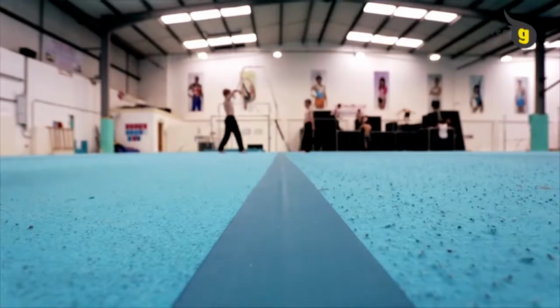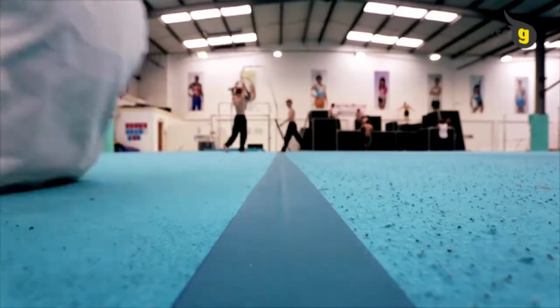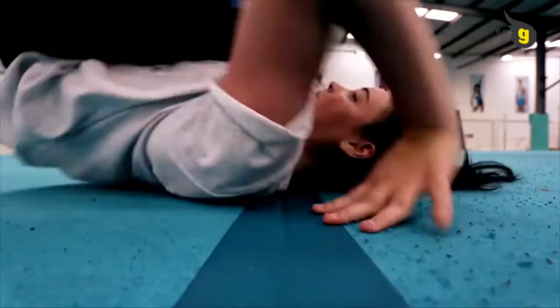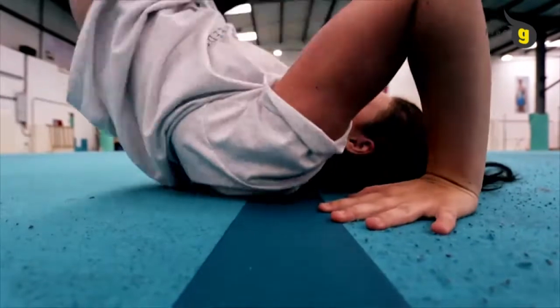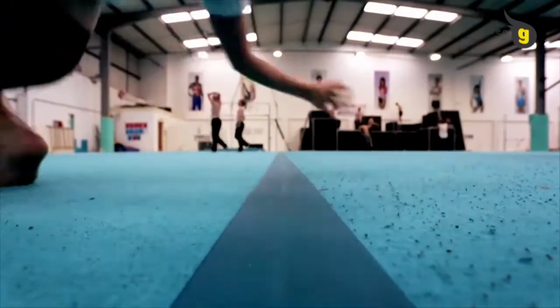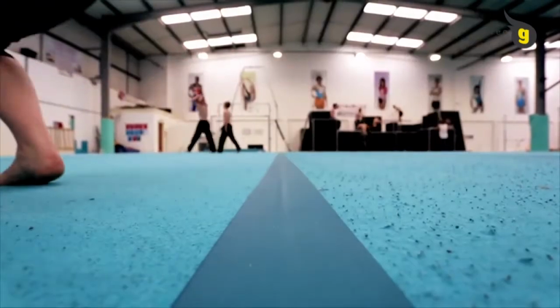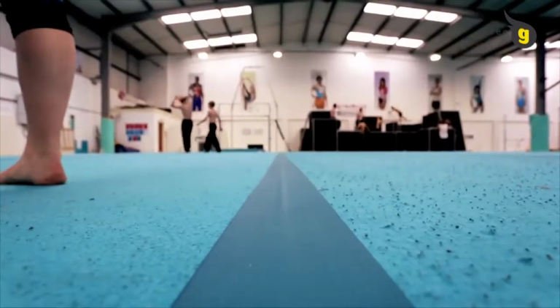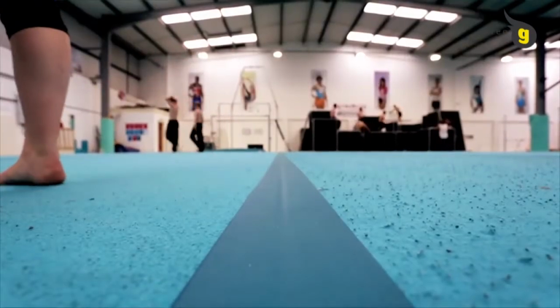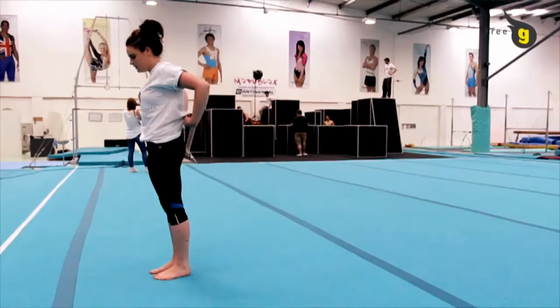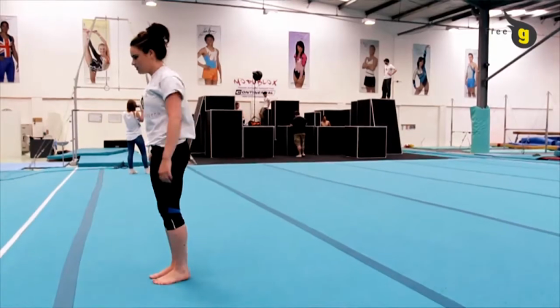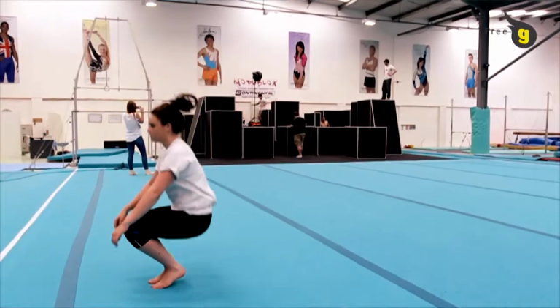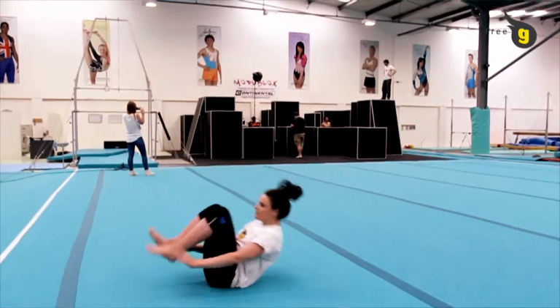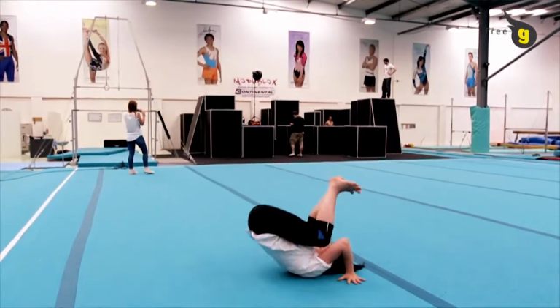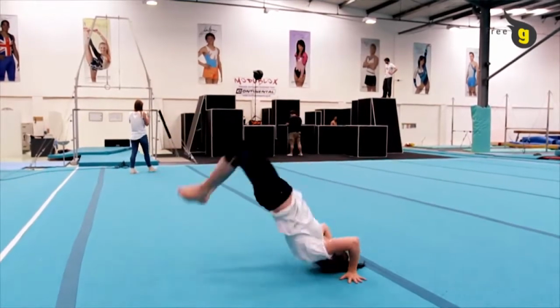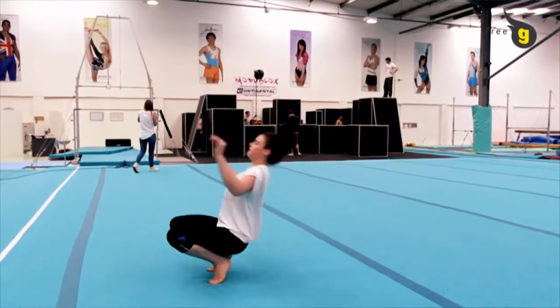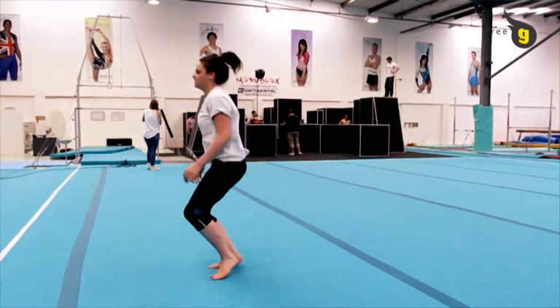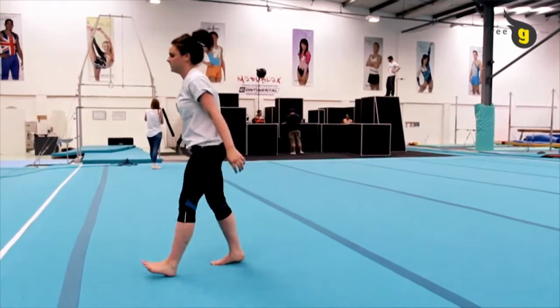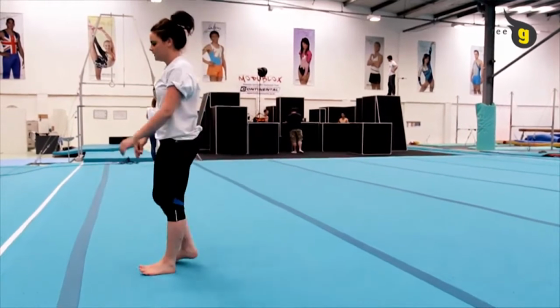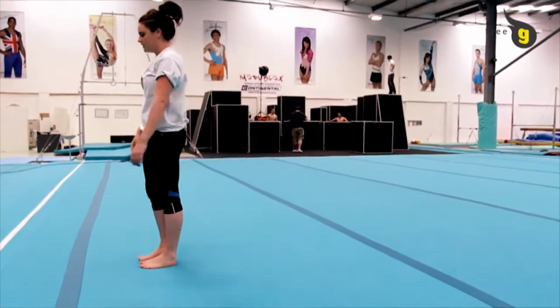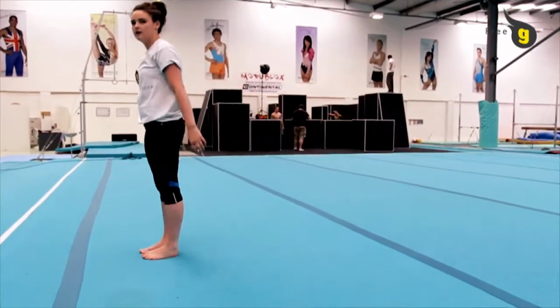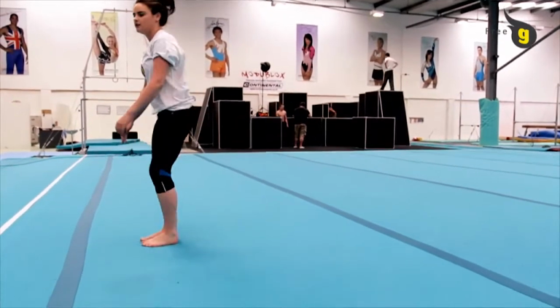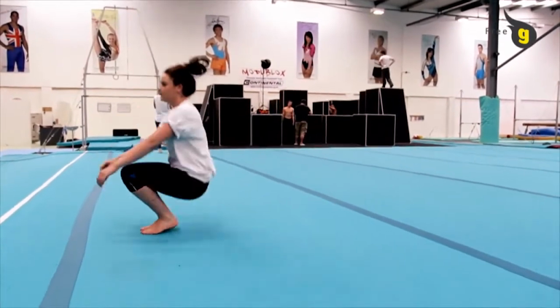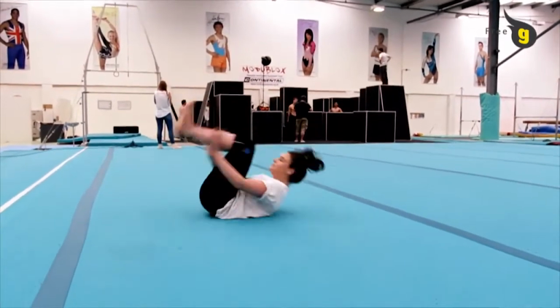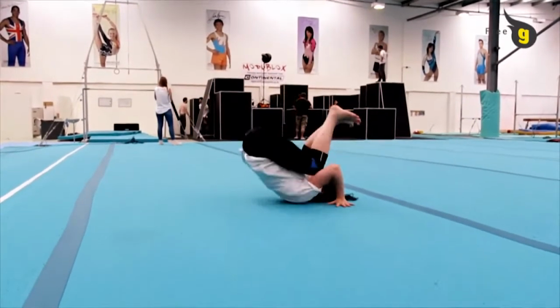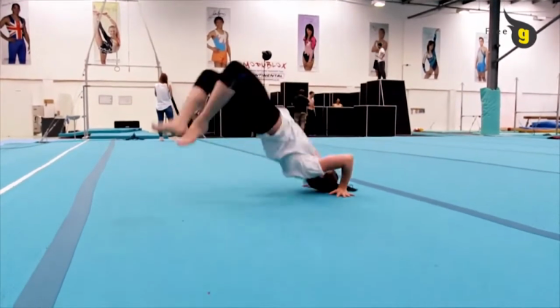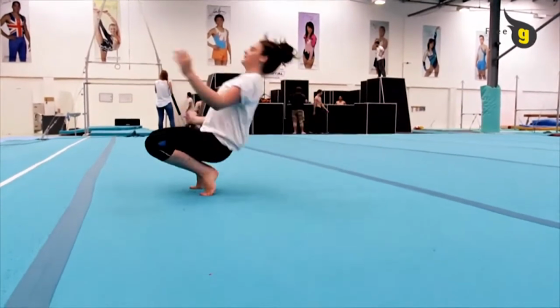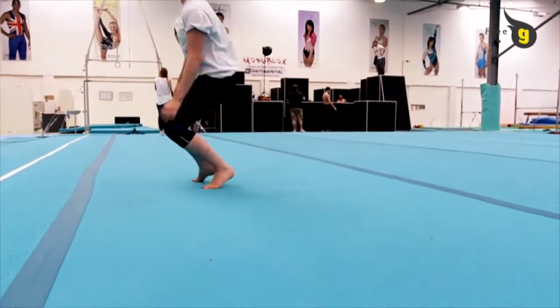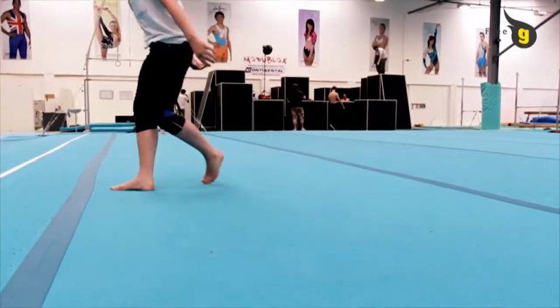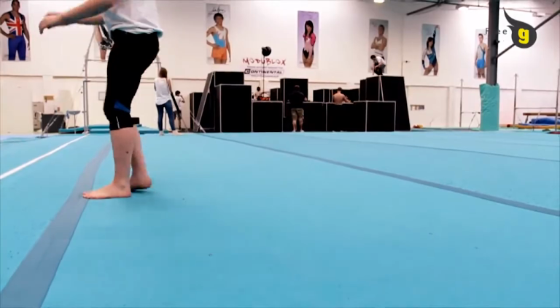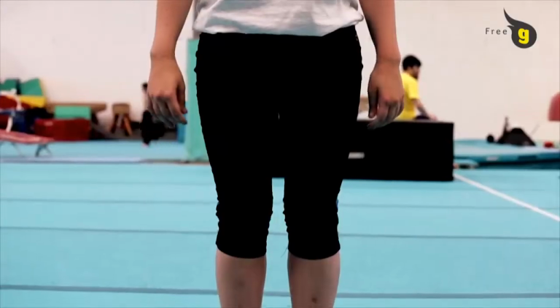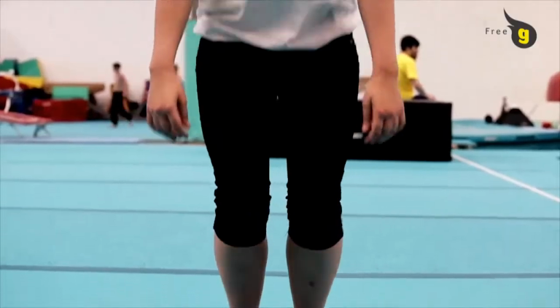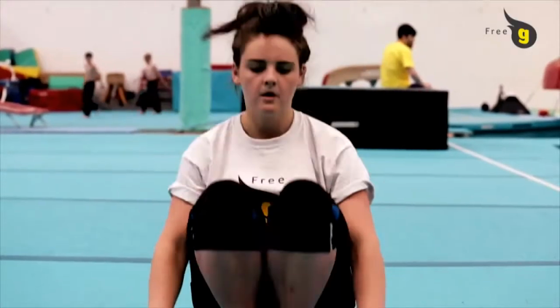You need to time the upper drive with your legs with a strong push from your hands and arms to propel the body away from the floor. As soon as your shoulders and hands leave the floor, your legs must be snapped downwards towards the floor, landing on the balls of your feet.